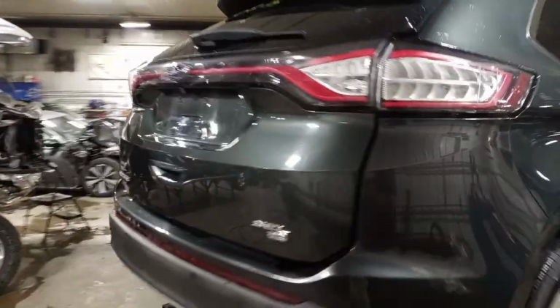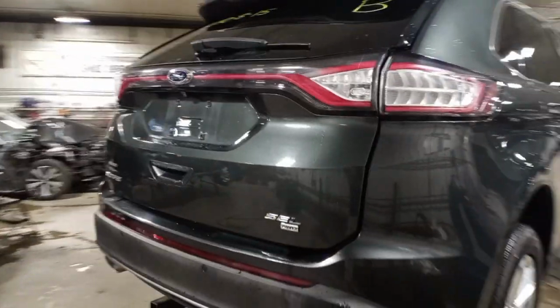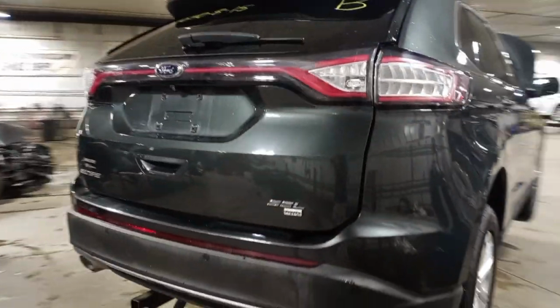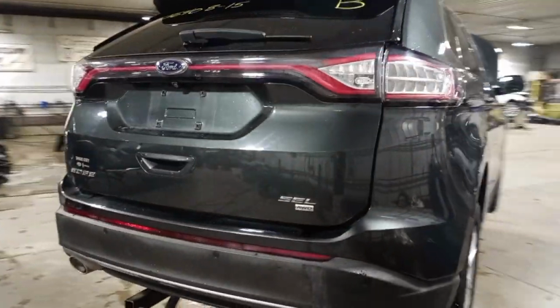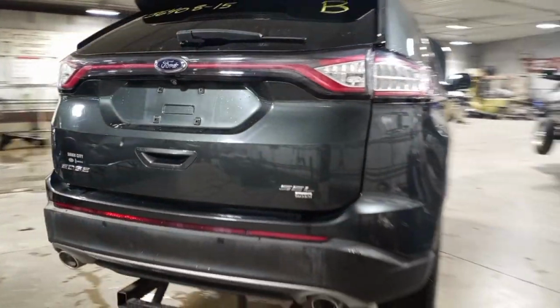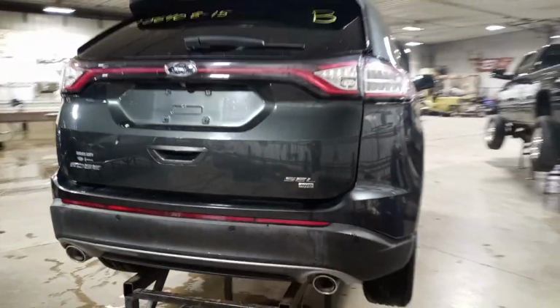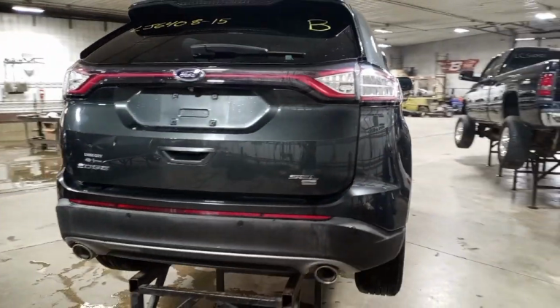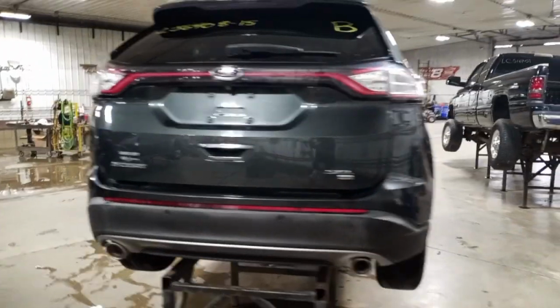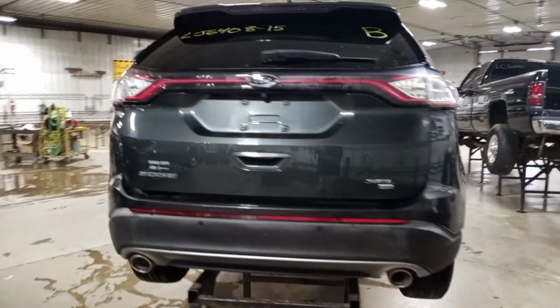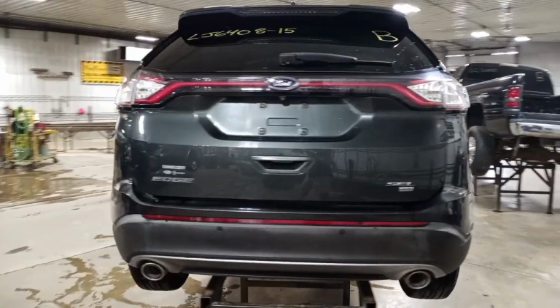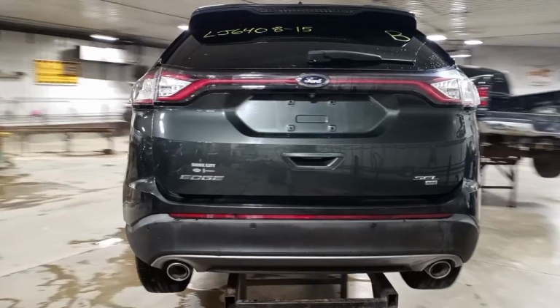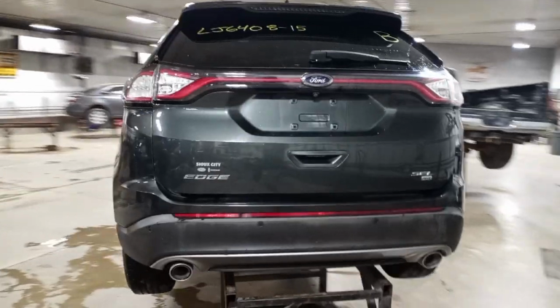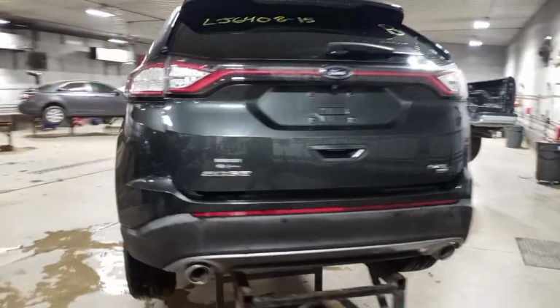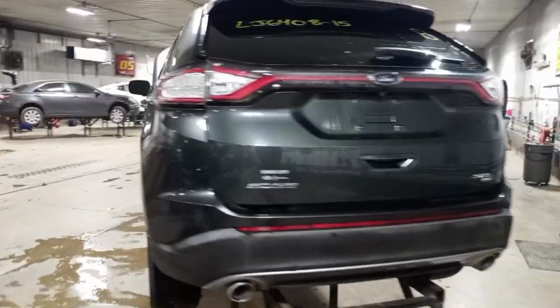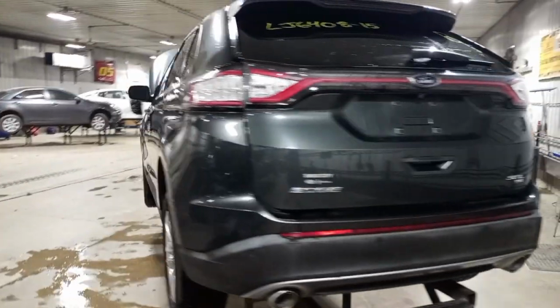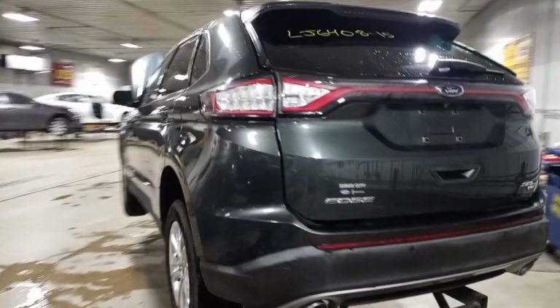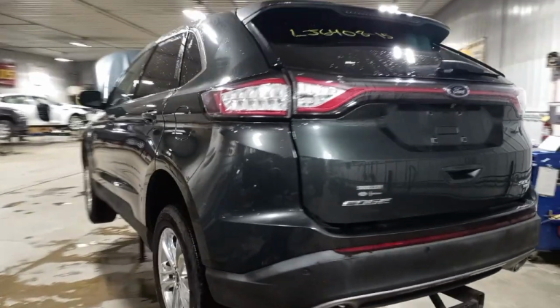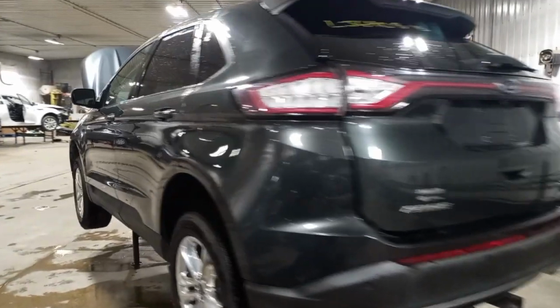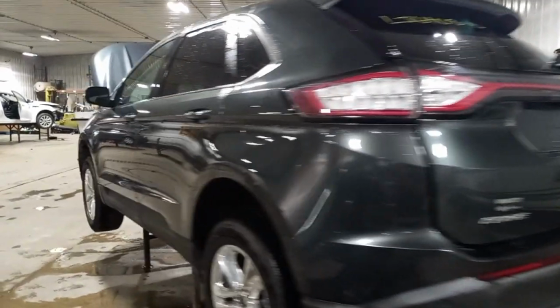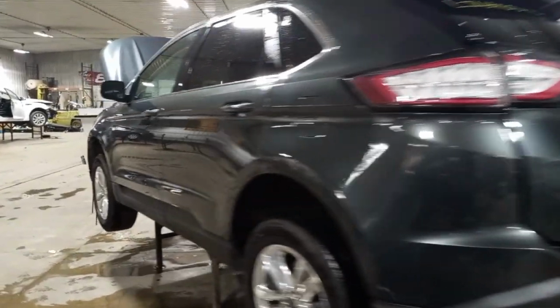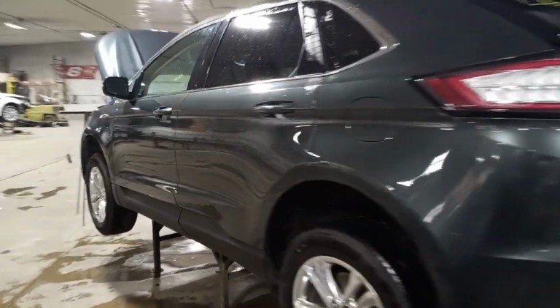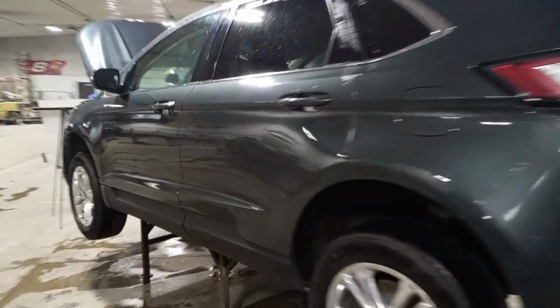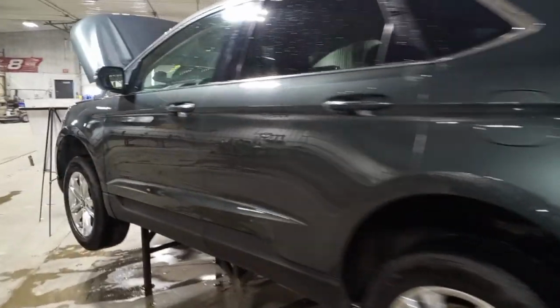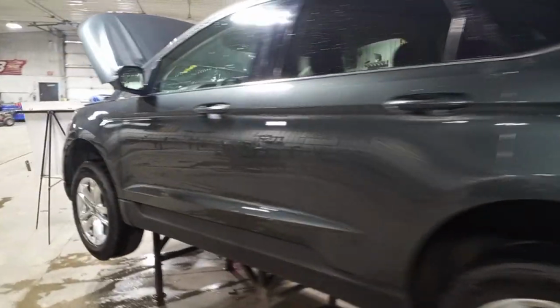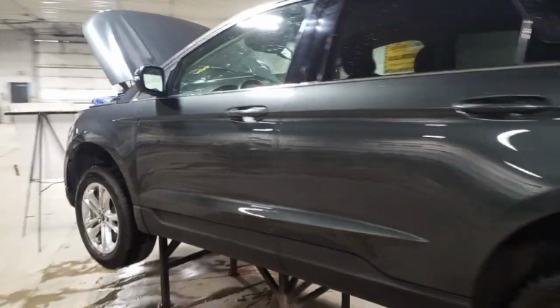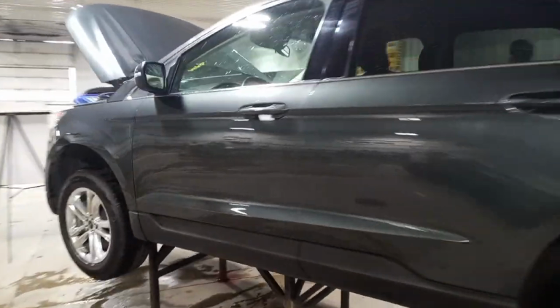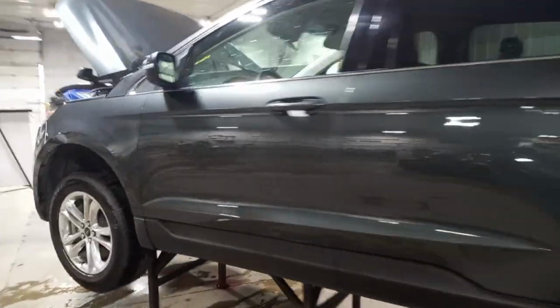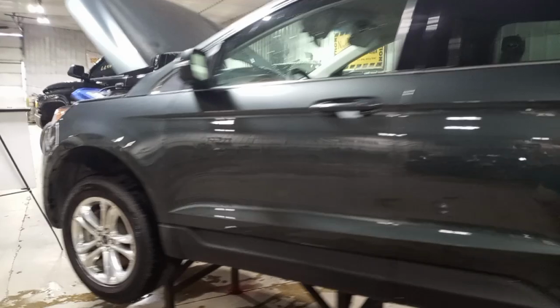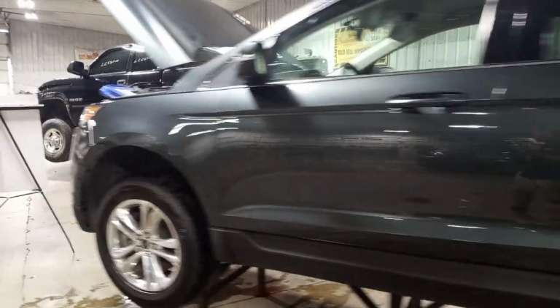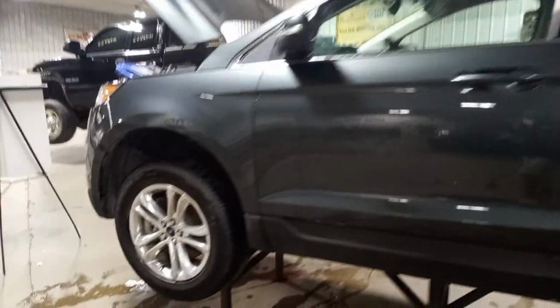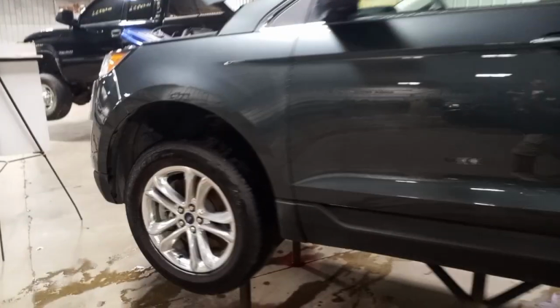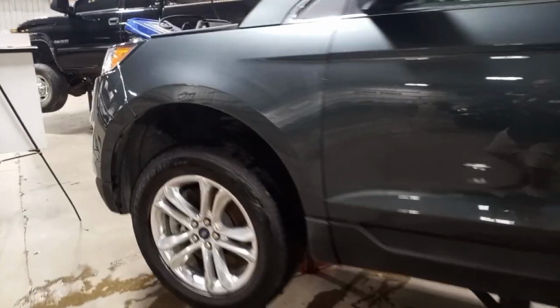We have a backup camera, dual exhaust, rear park assist, power lift gate, and a lot of nice front end pieces on this one.